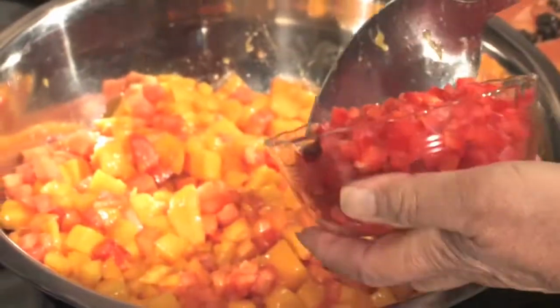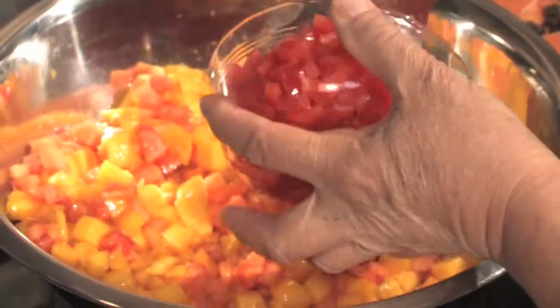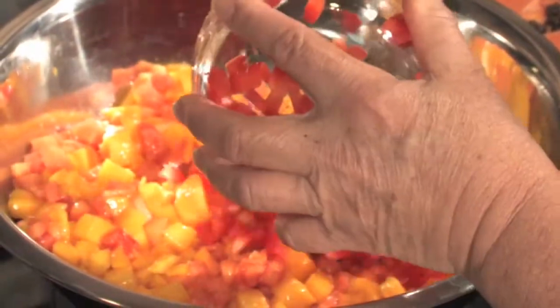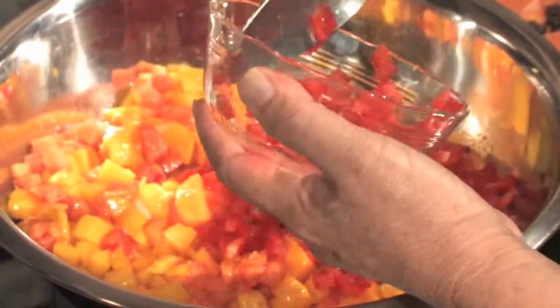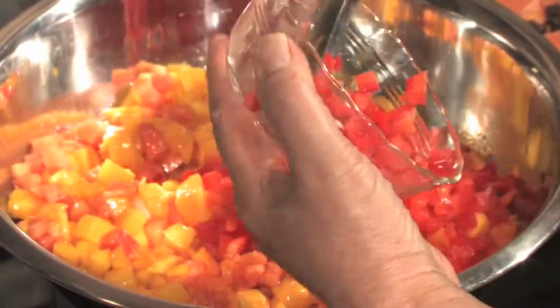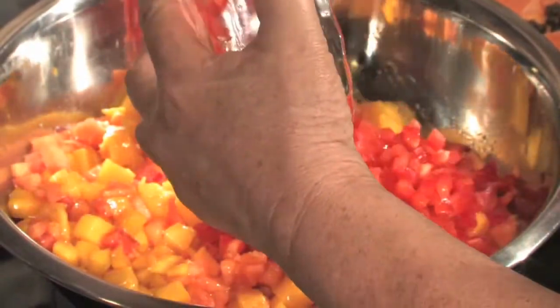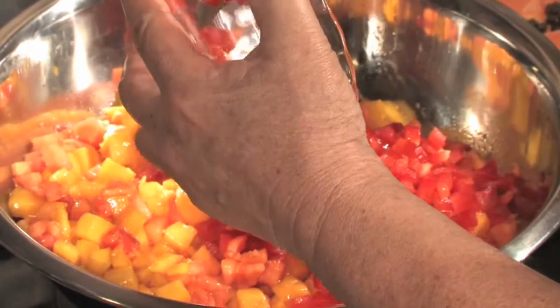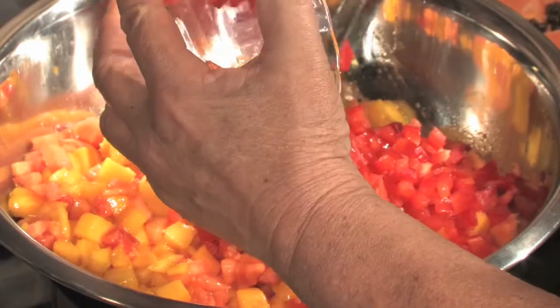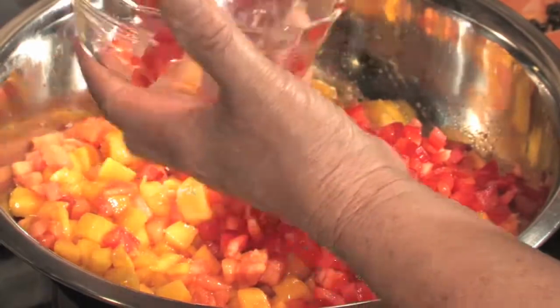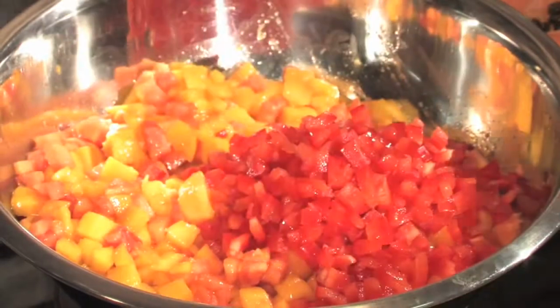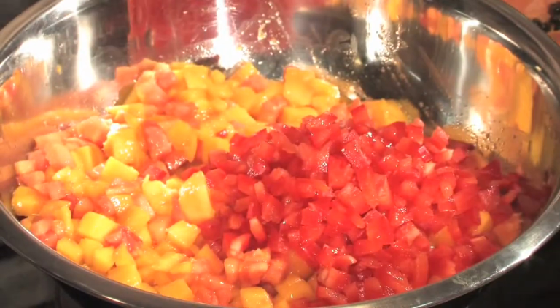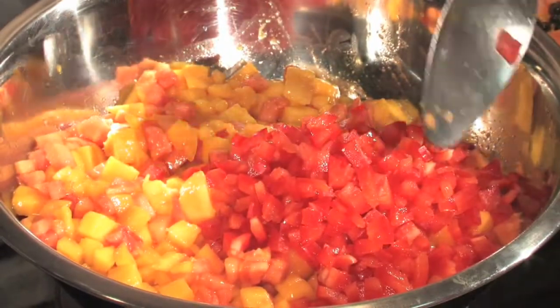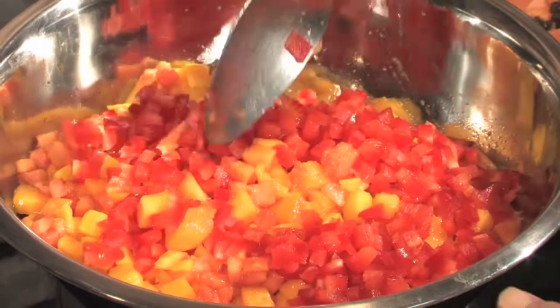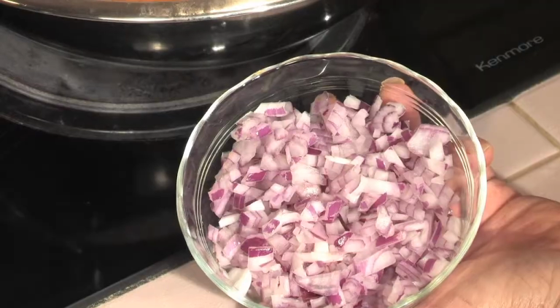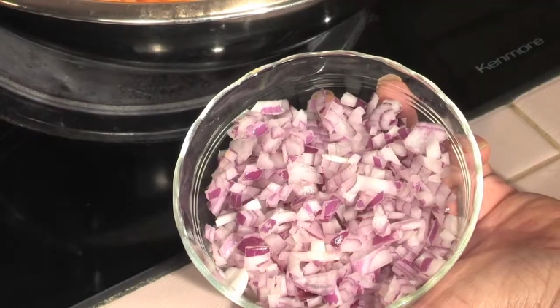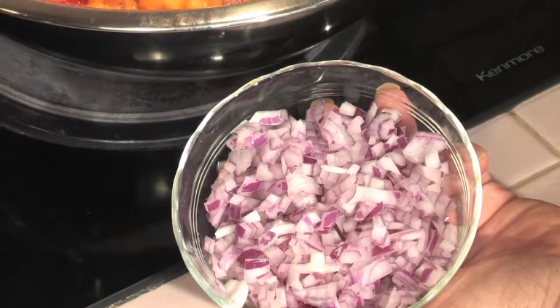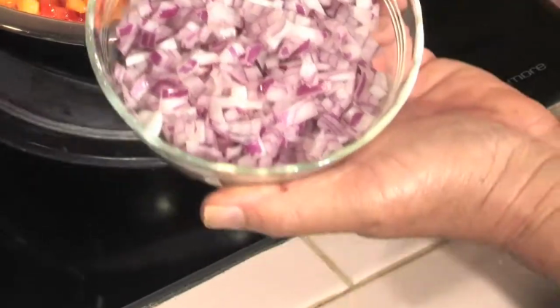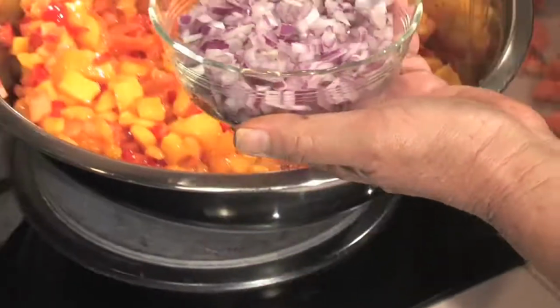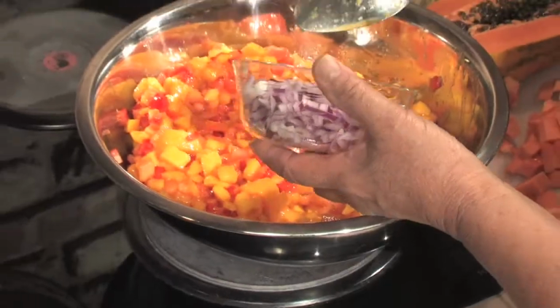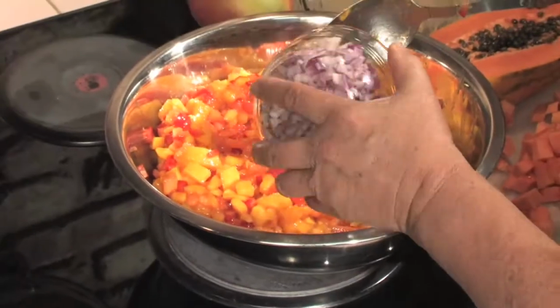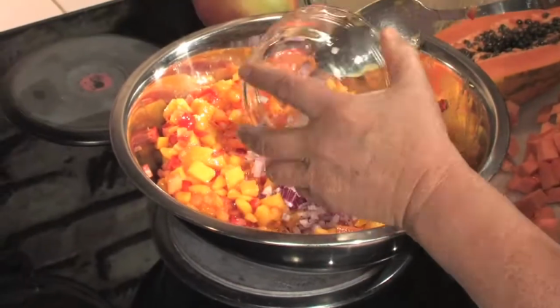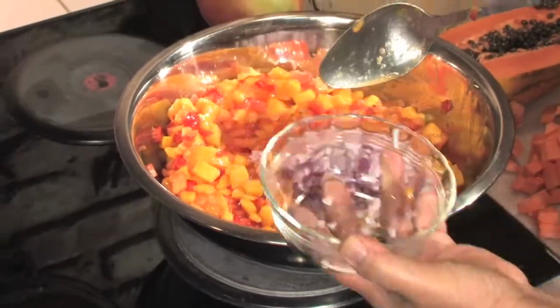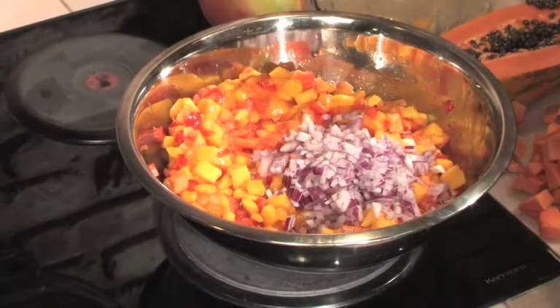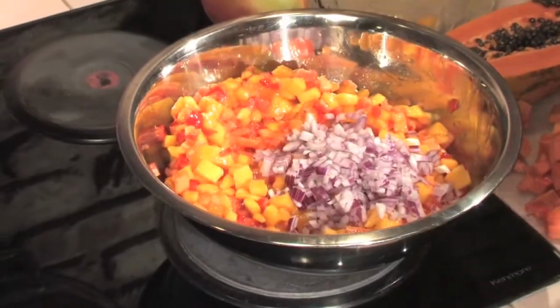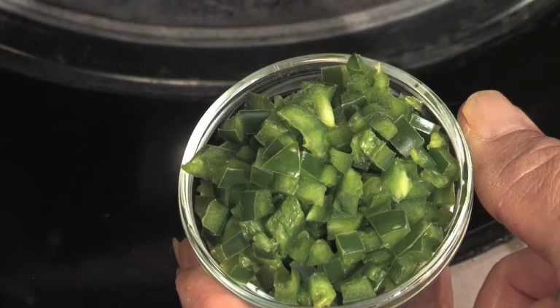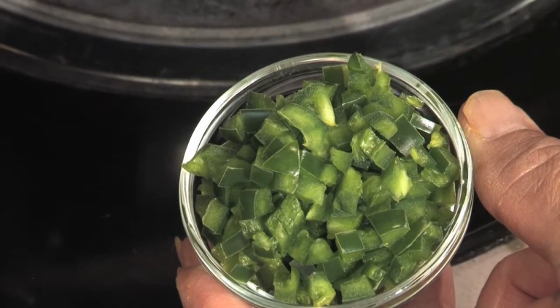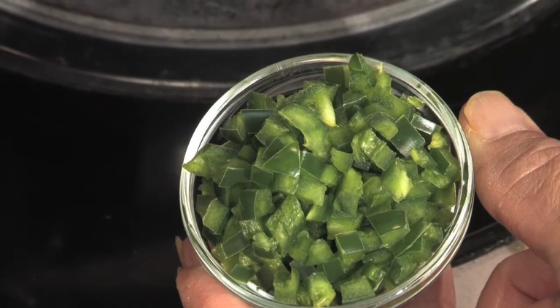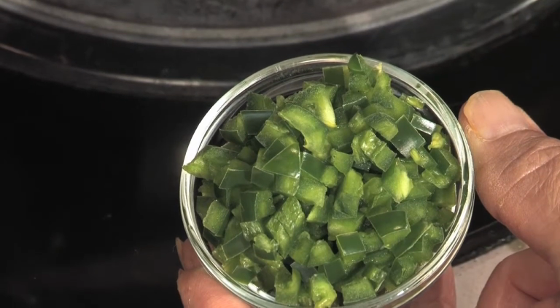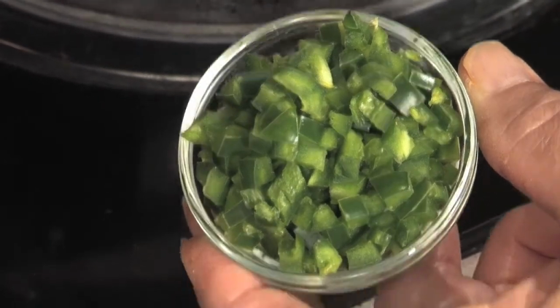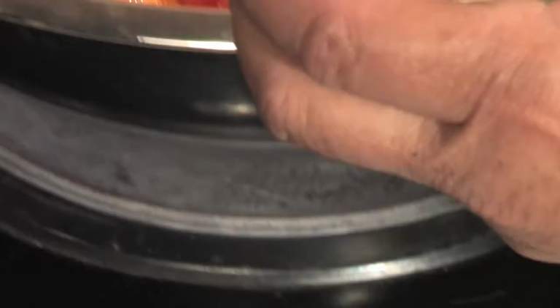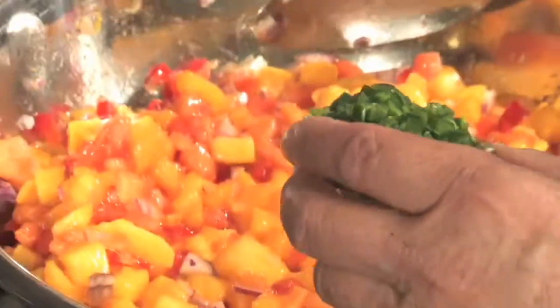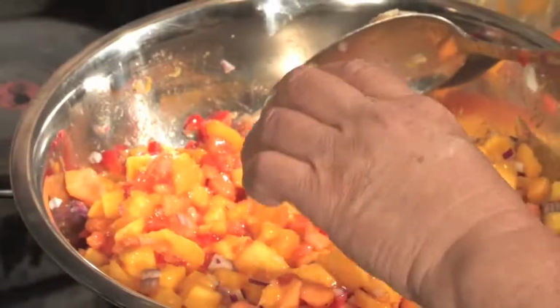Now we add one medium red bell pepper, finely diced, into the bowl. Next, one small red onion, finely diced. One large jalapeño pepper, seeded and minced.